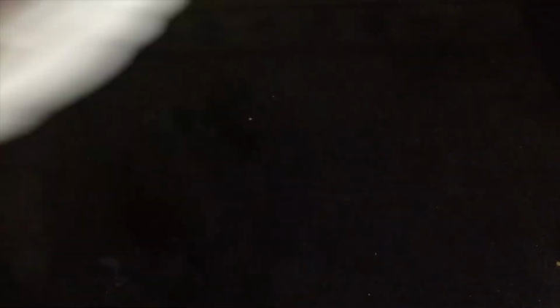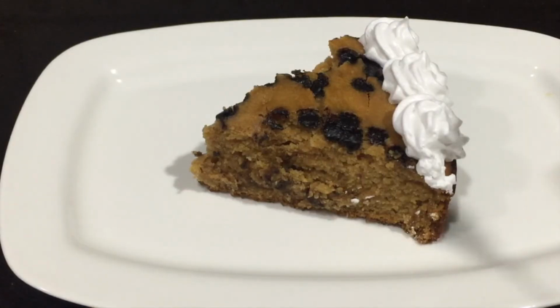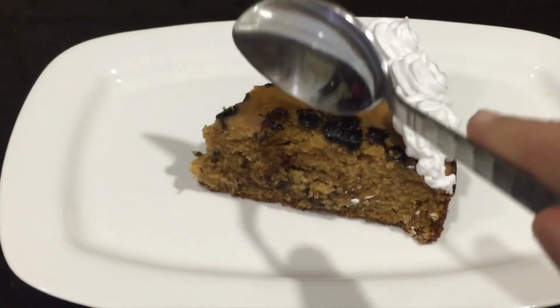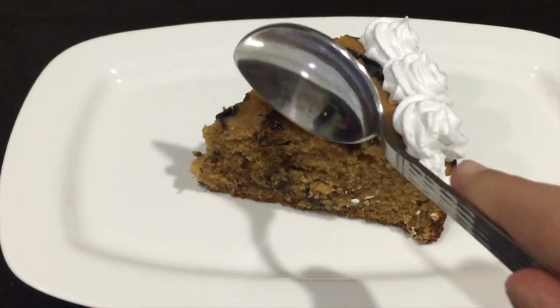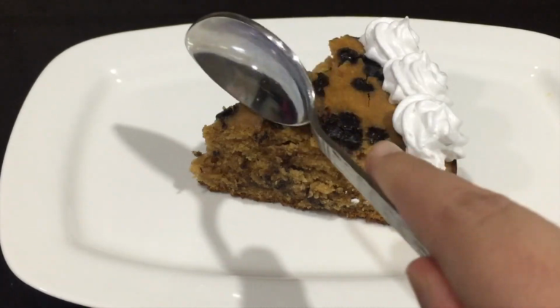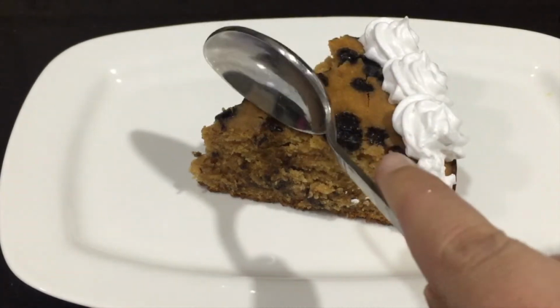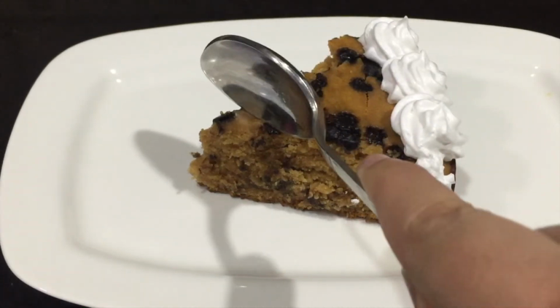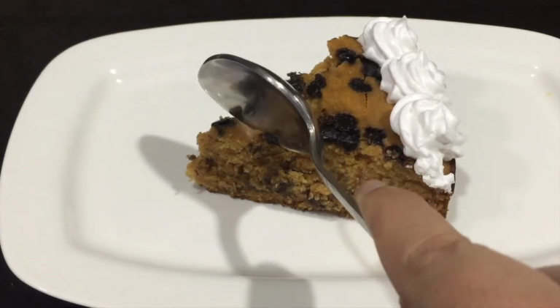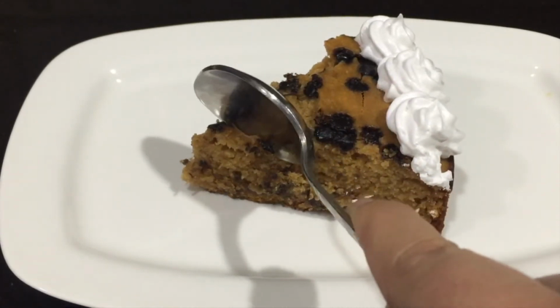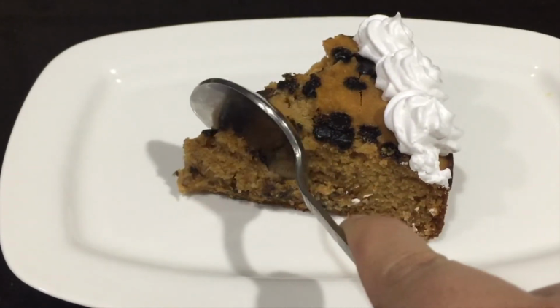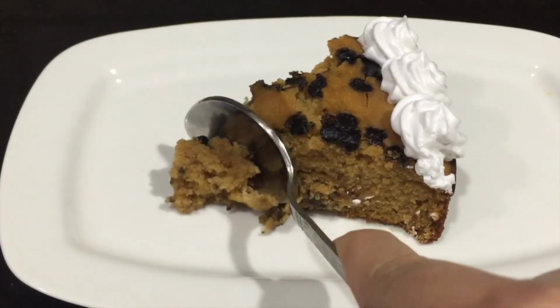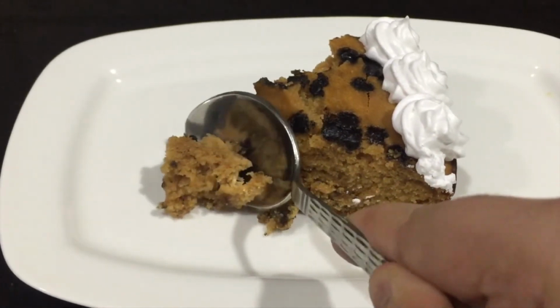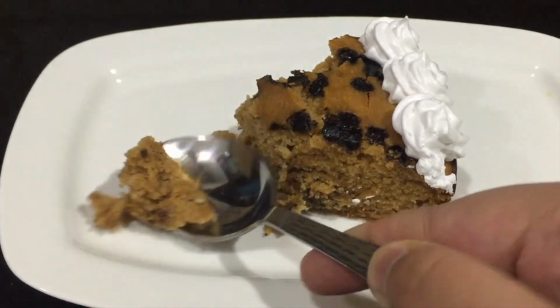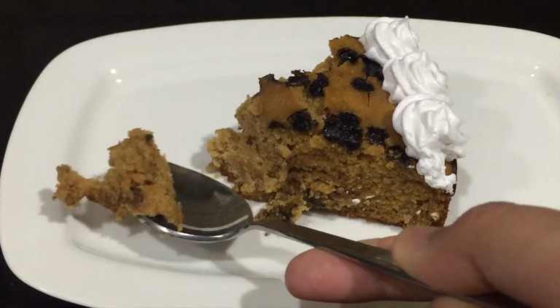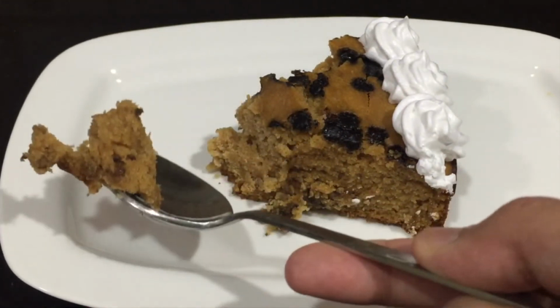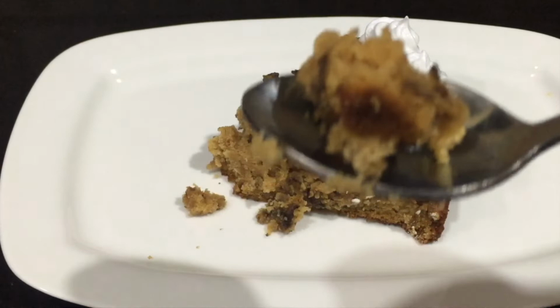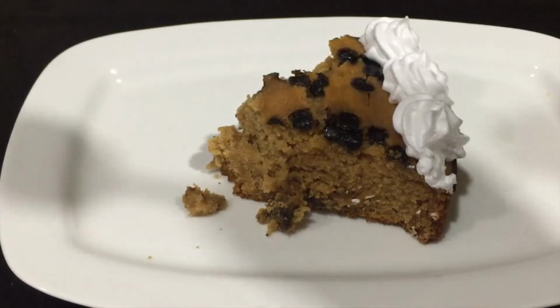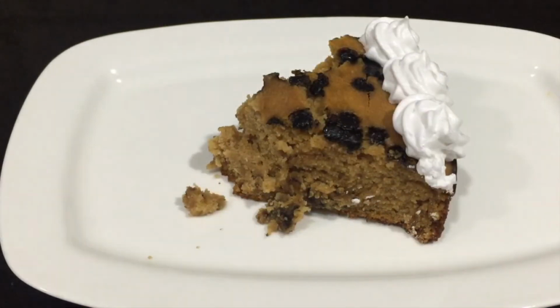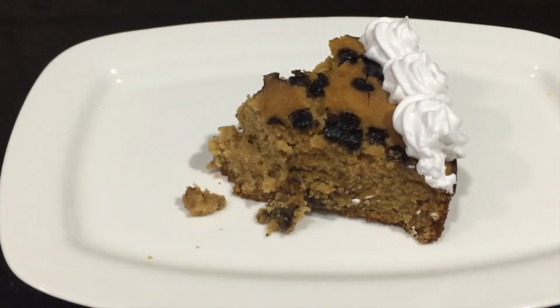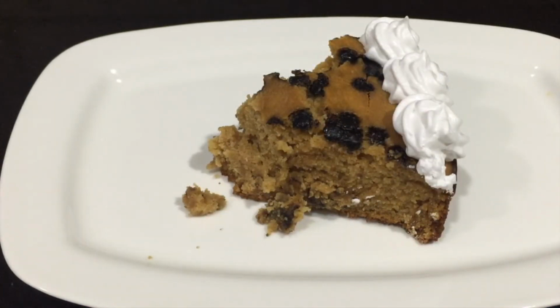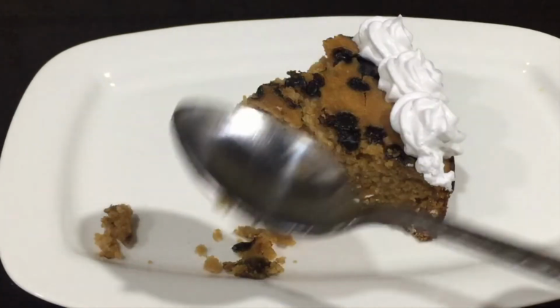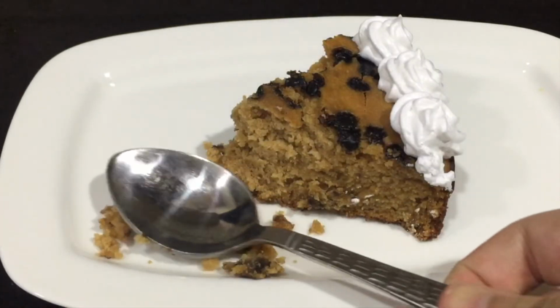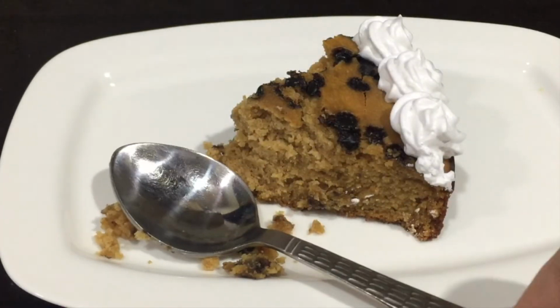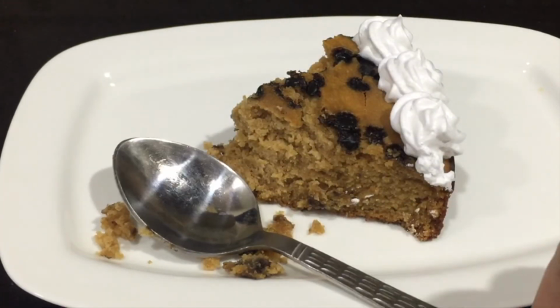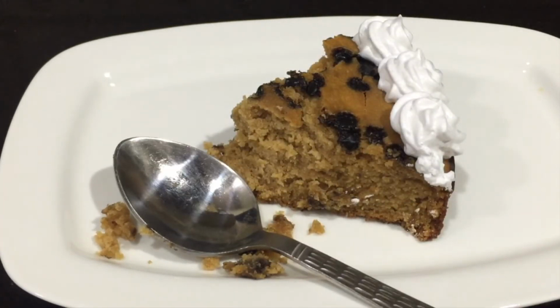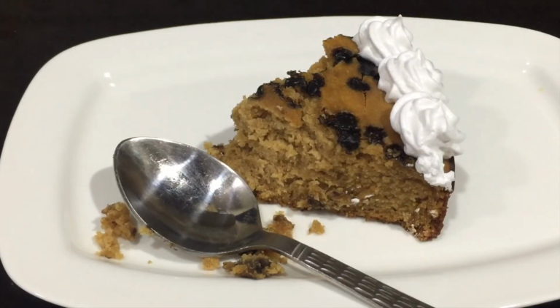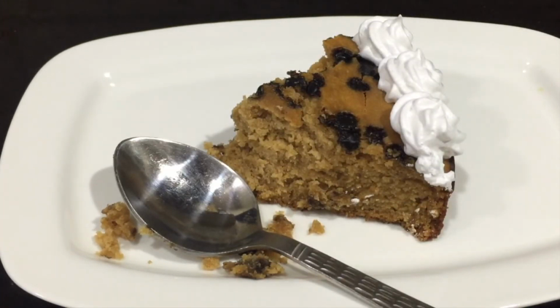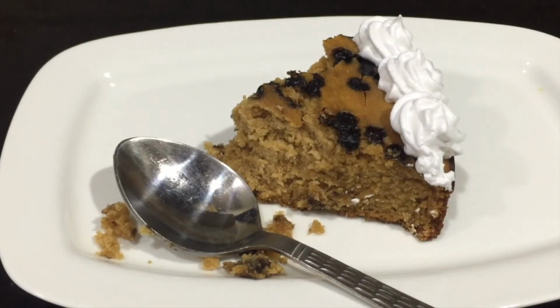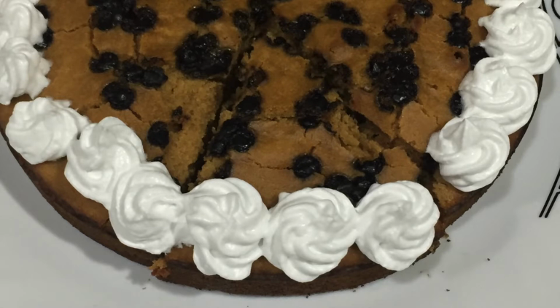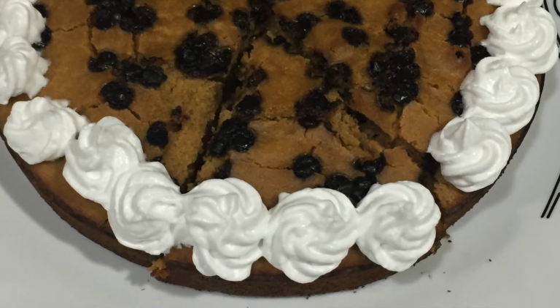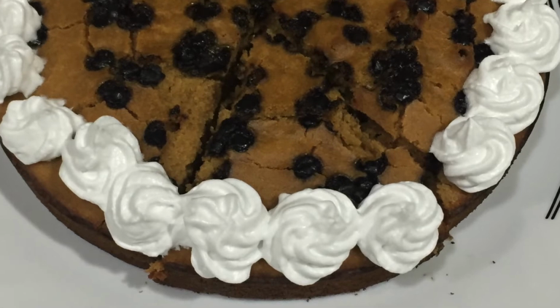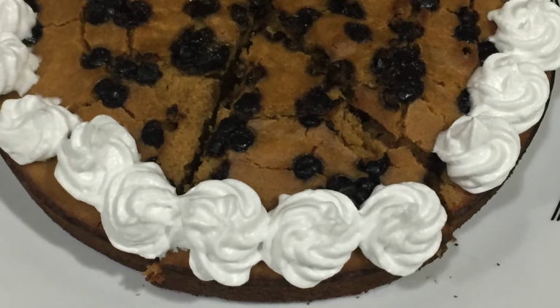Hope you enjoyed this recipe. If you did, give this video a thumbs up and share it with your friends. Comment down below and subscribe to my channel, and also click the bell icon to see every video I post.